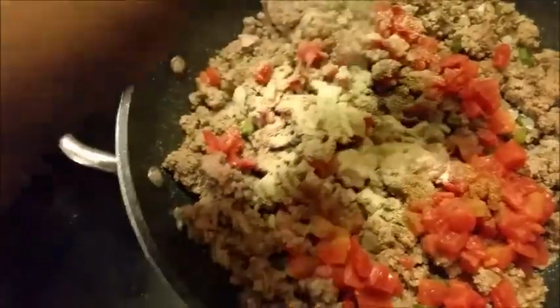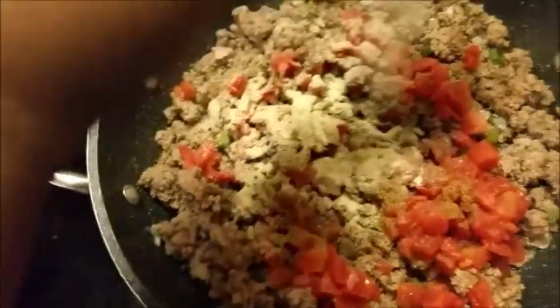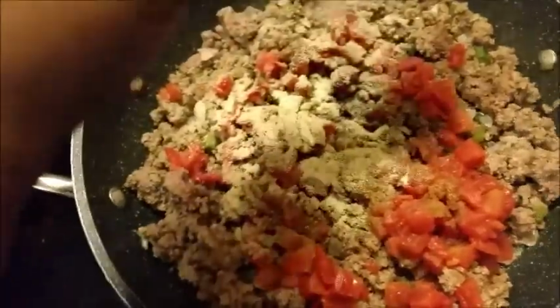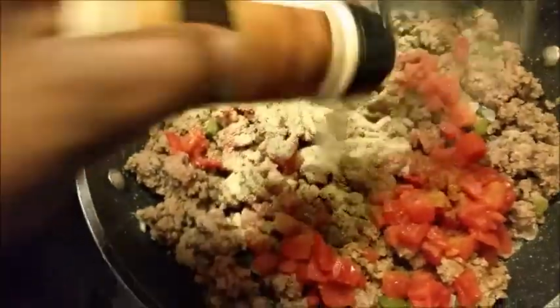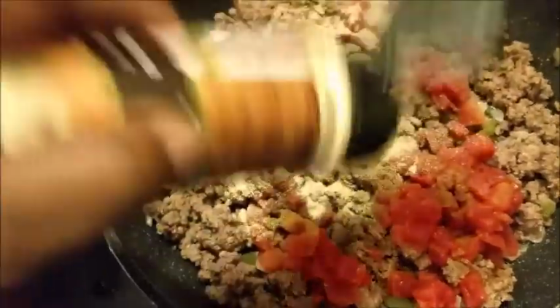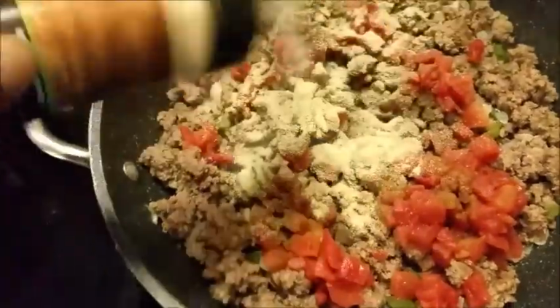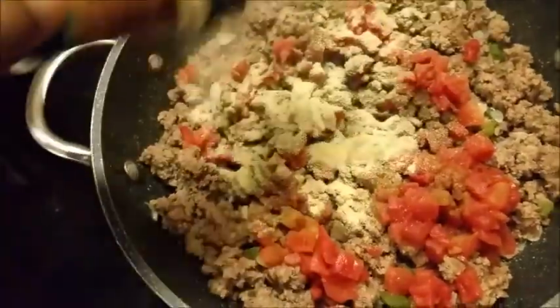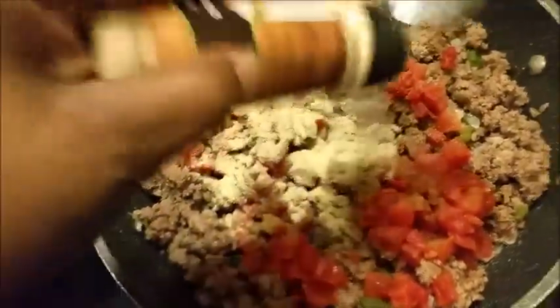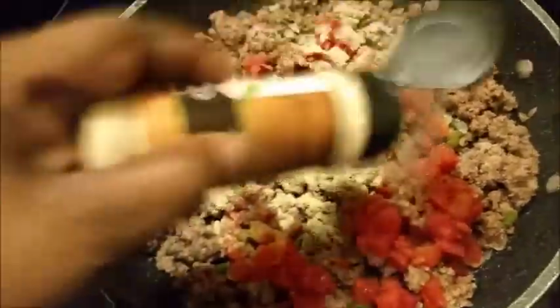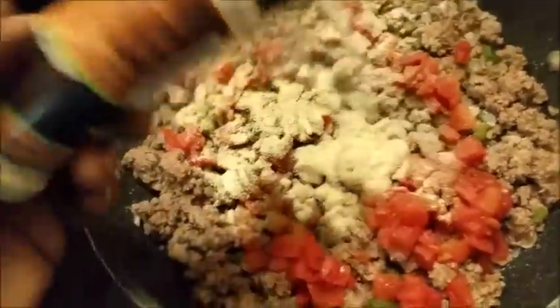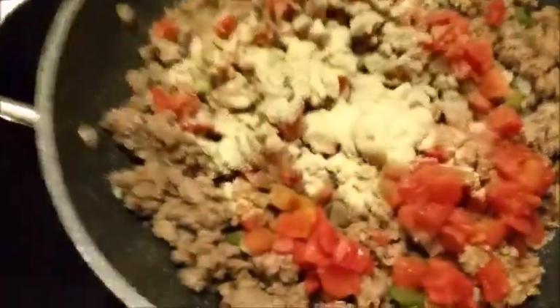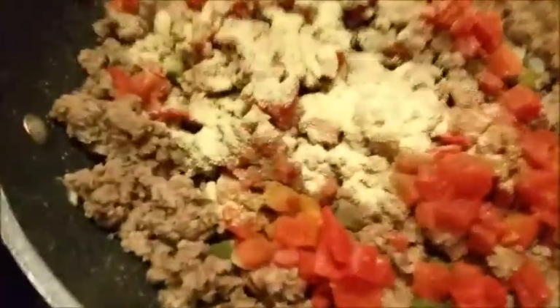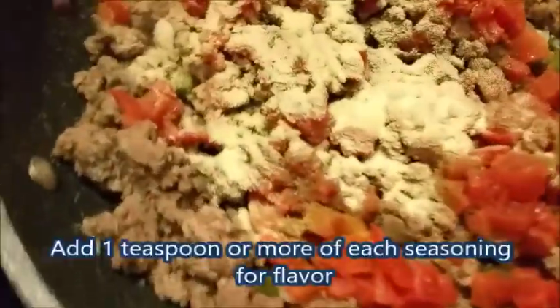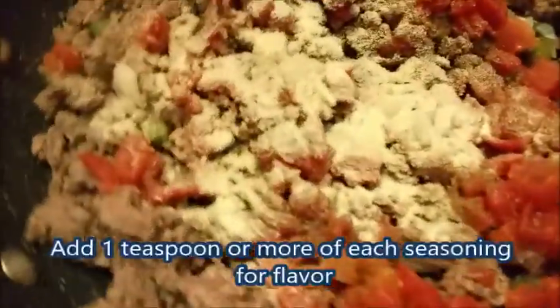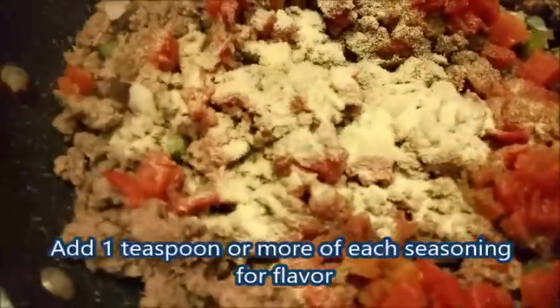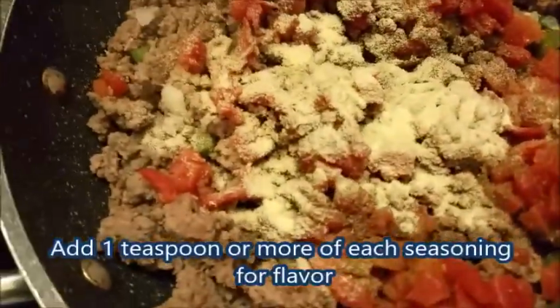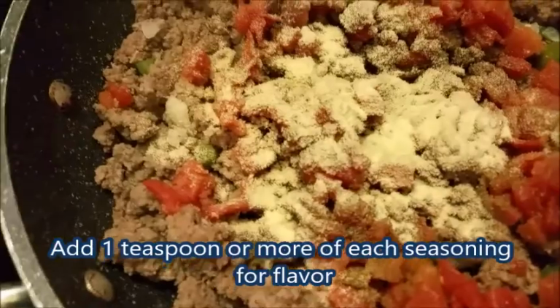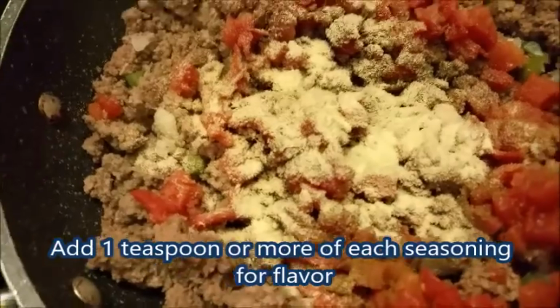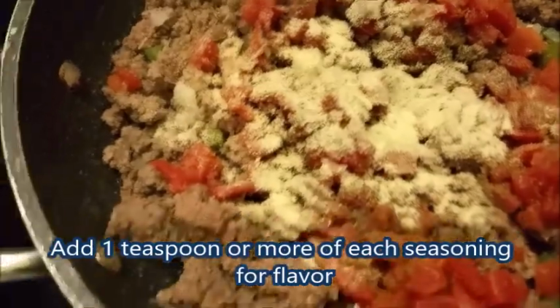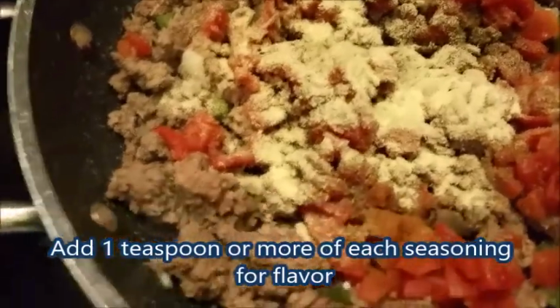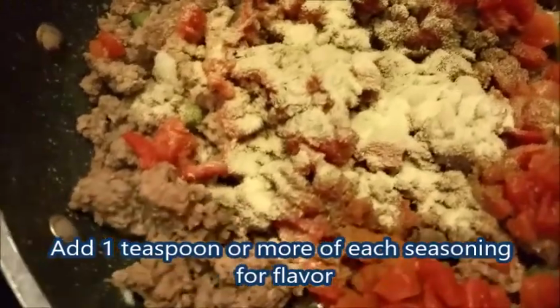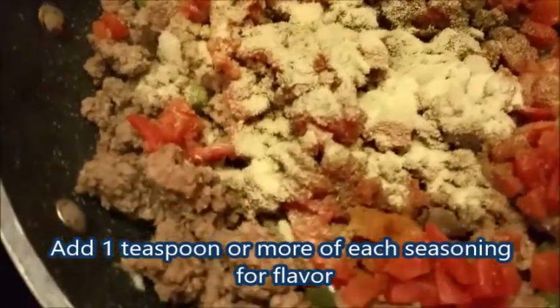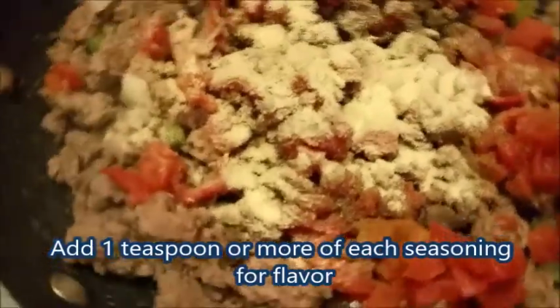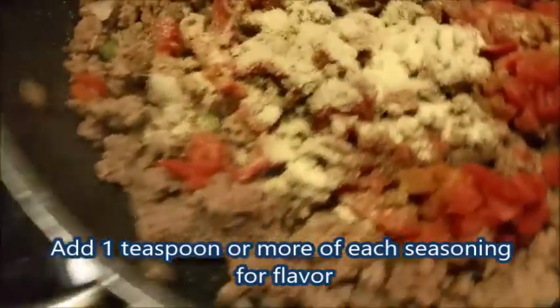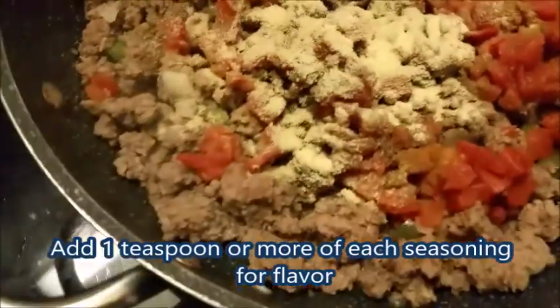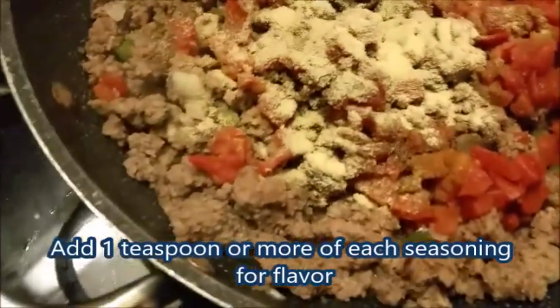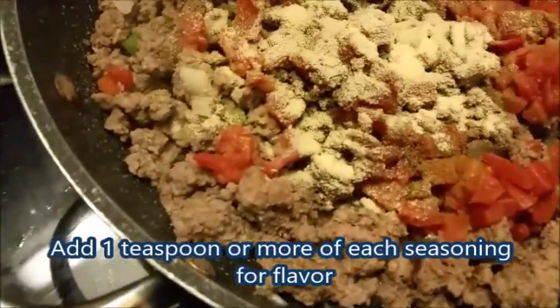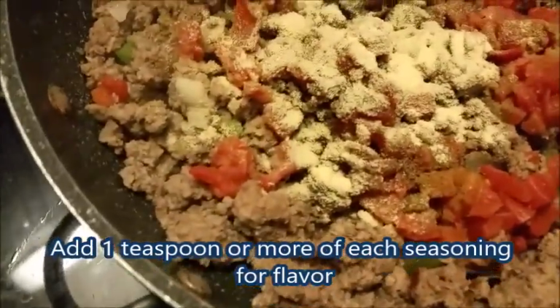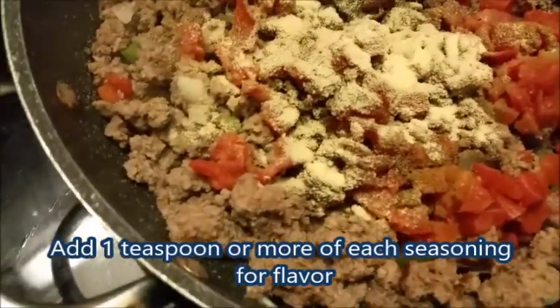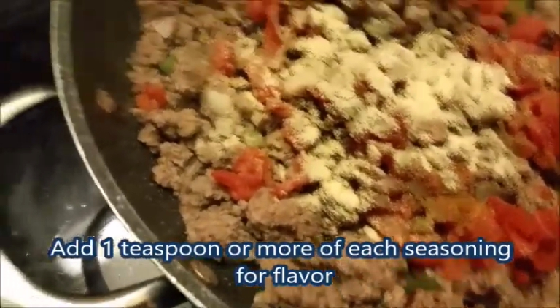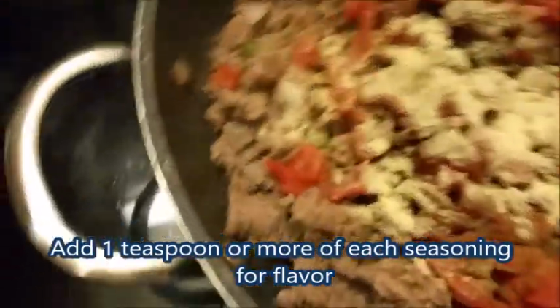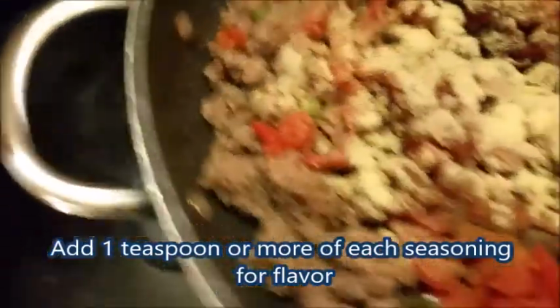Half a teaspoon of onion powder. If you want to use more of these seasonings, you can, because some people love their food highly seasoned.